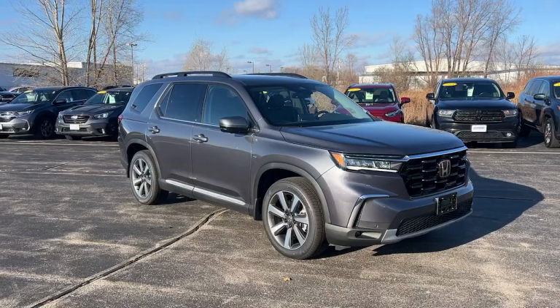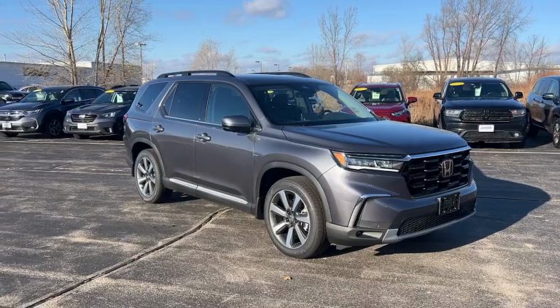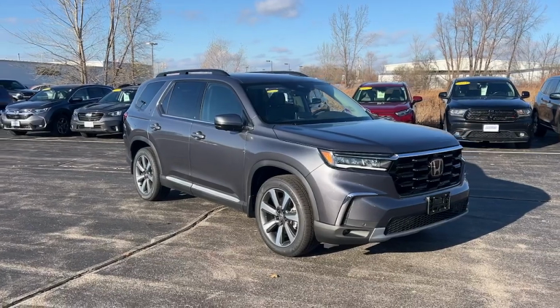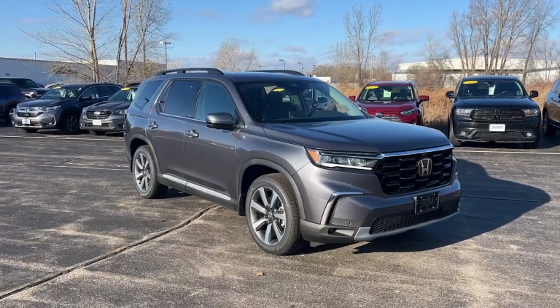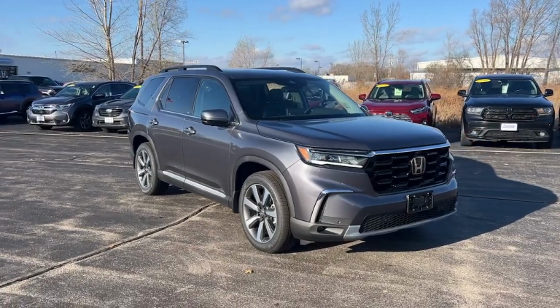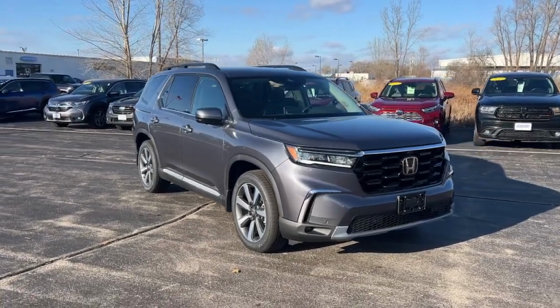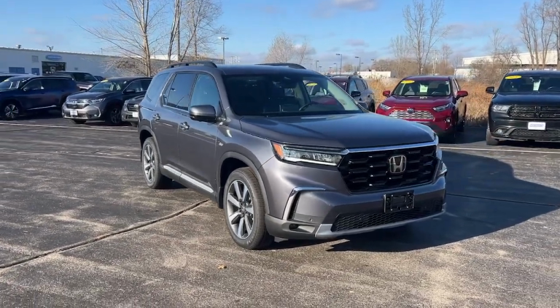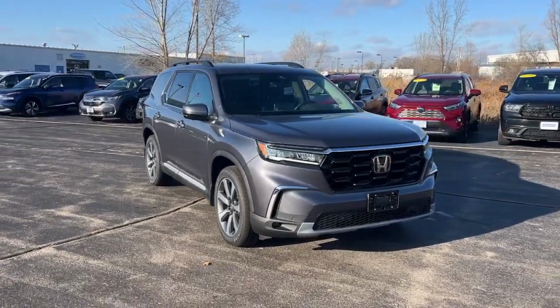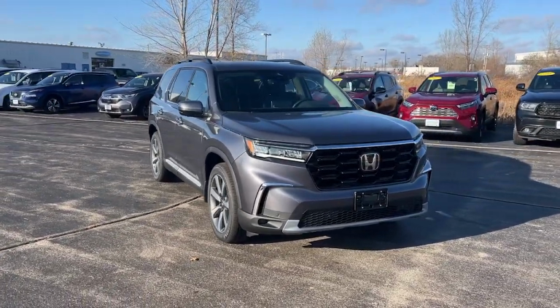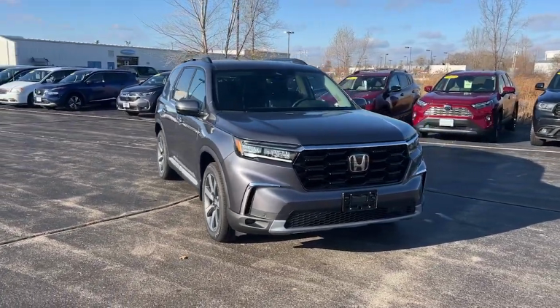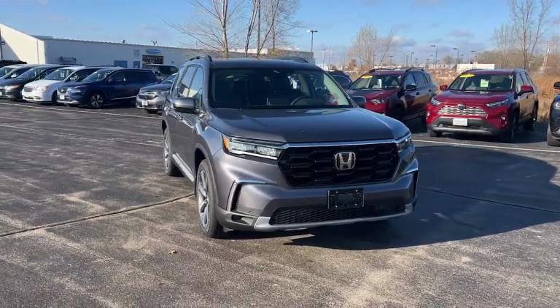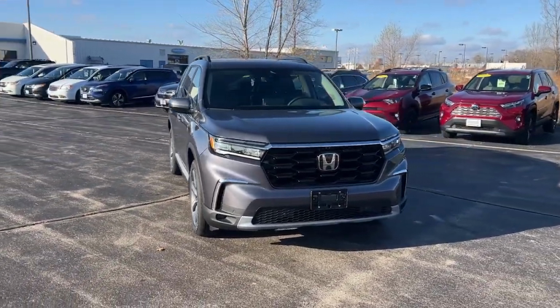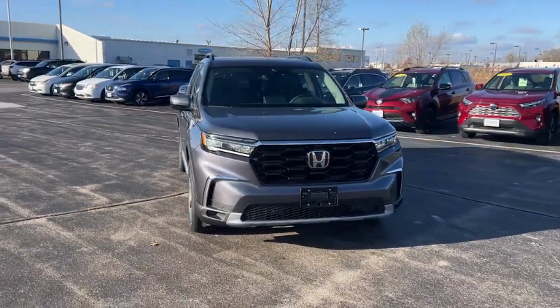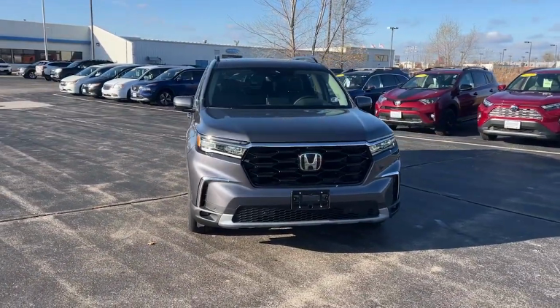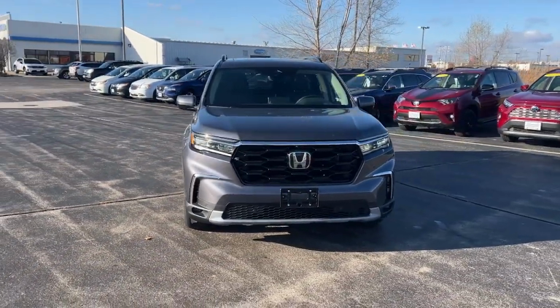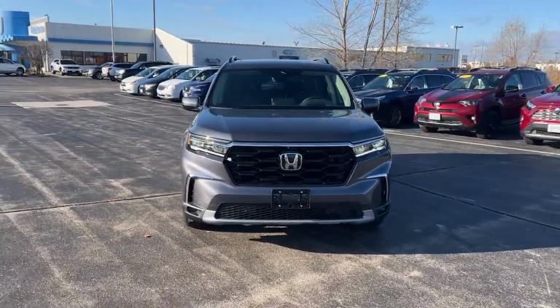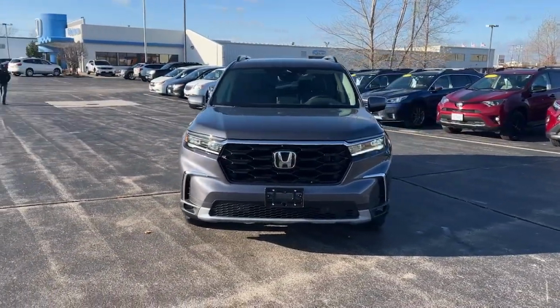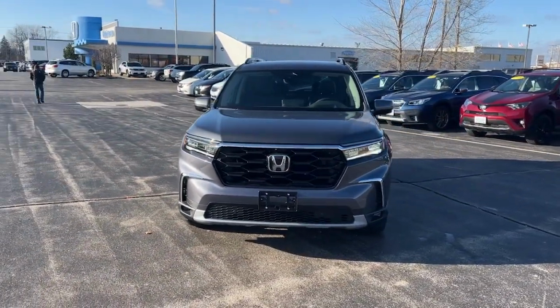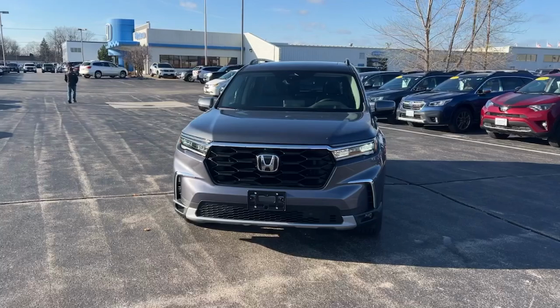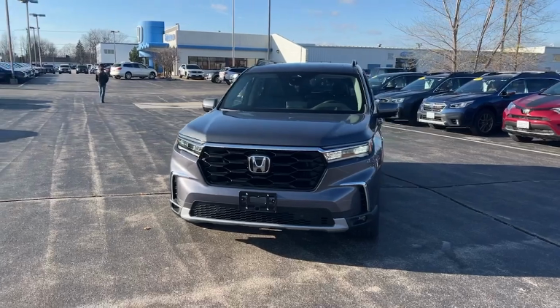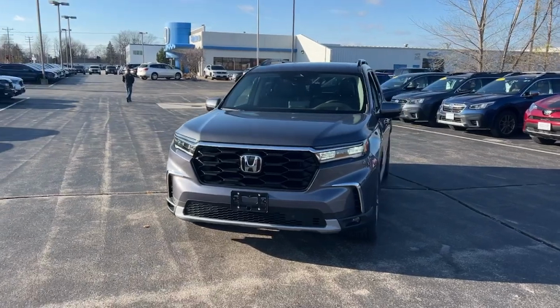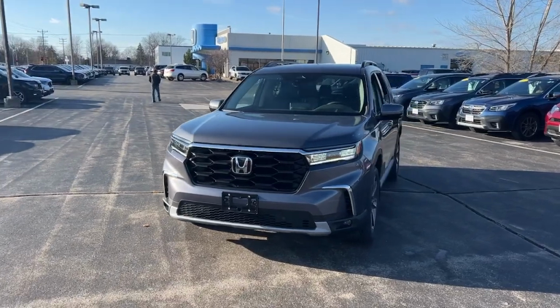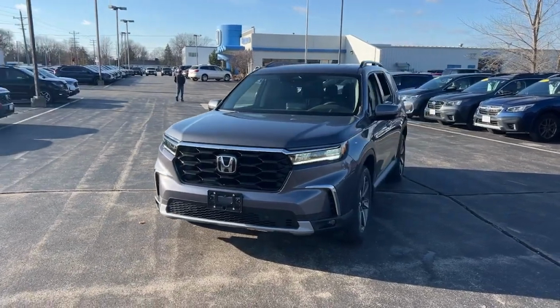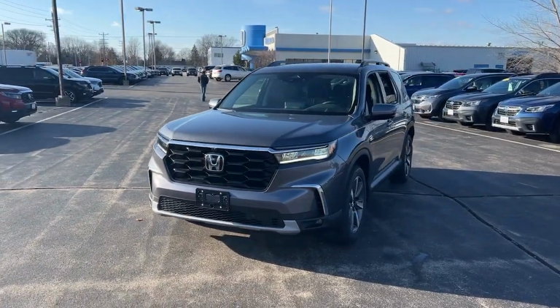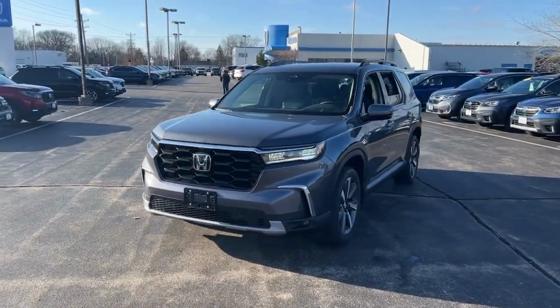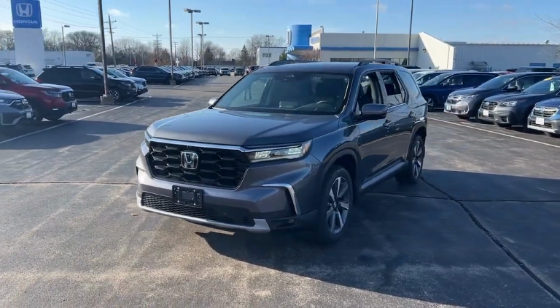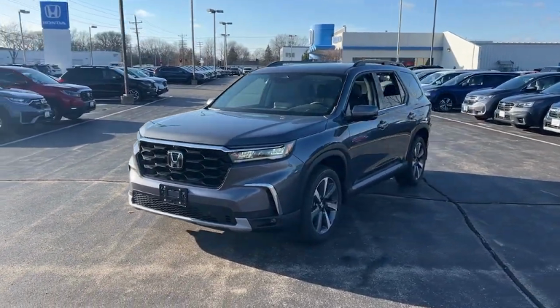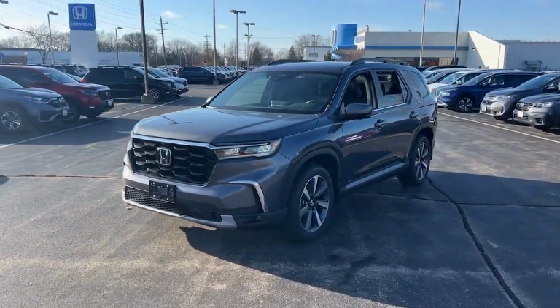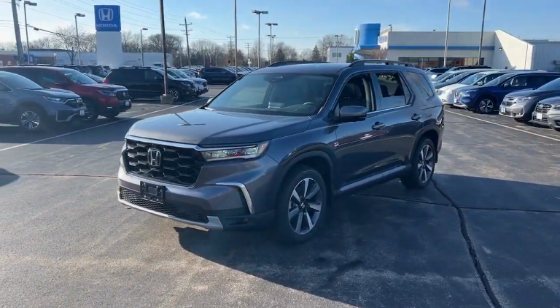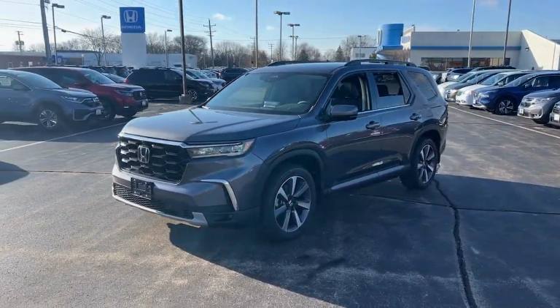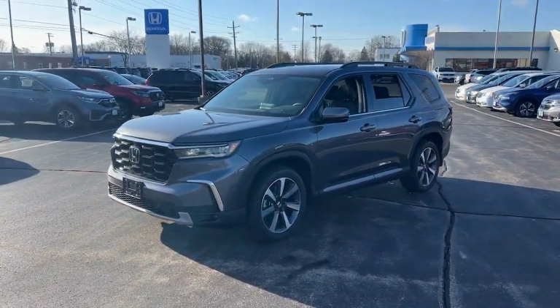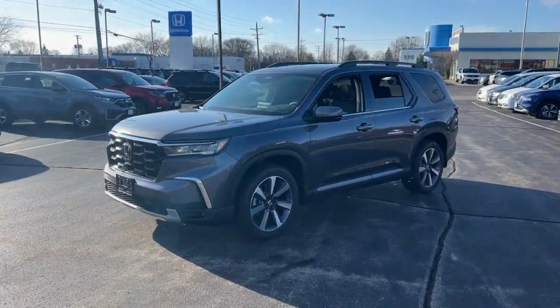Get into a car with value. 2025 Honda Pilot. Take a closer look at this super capable Pilot — safe, strong and refined.